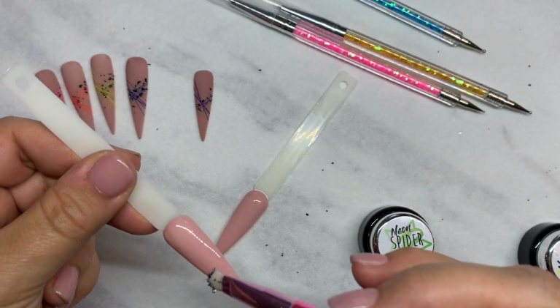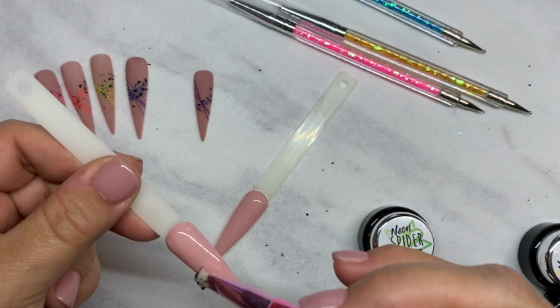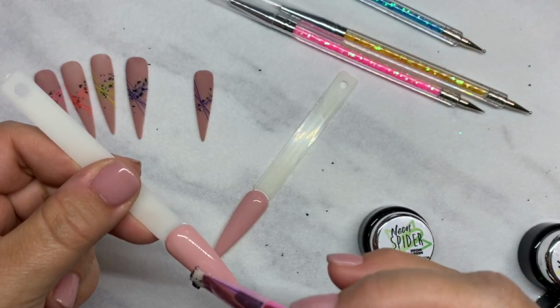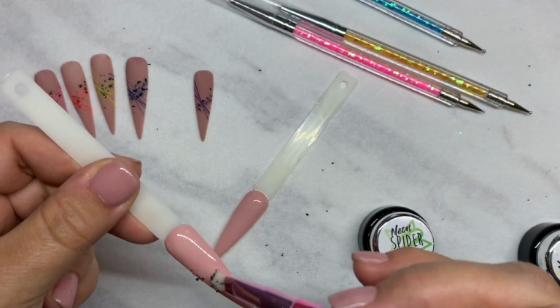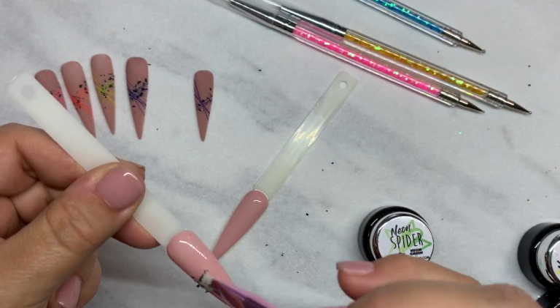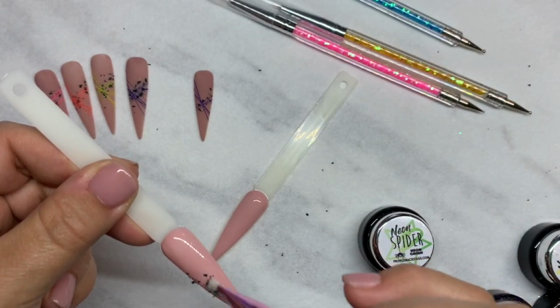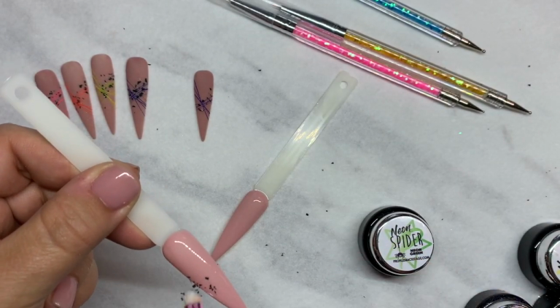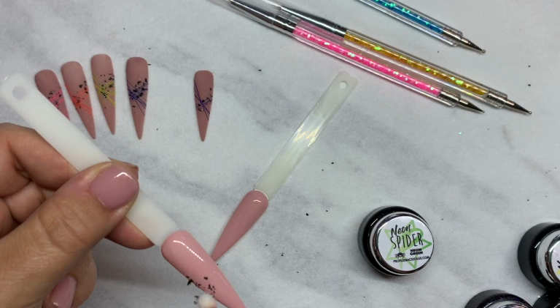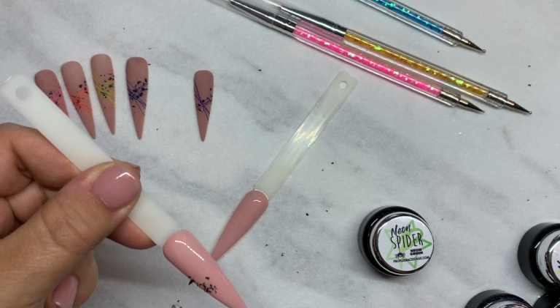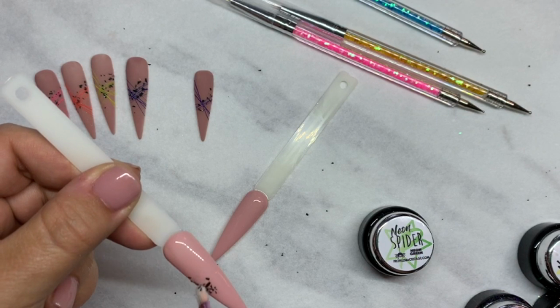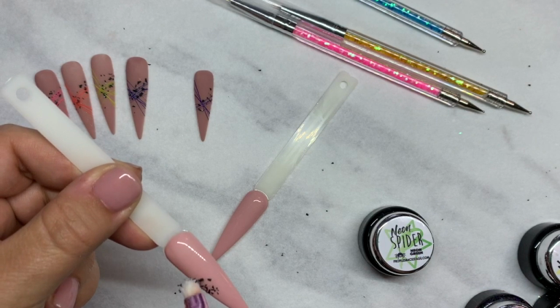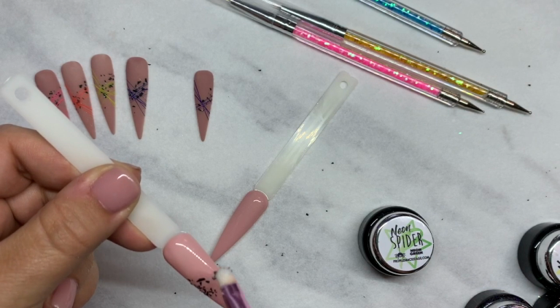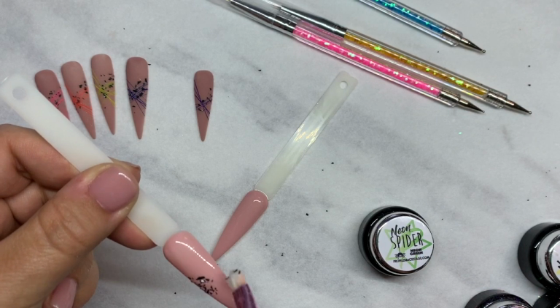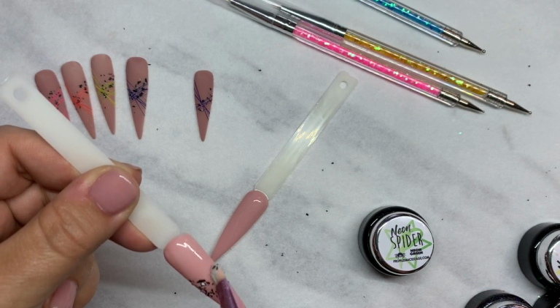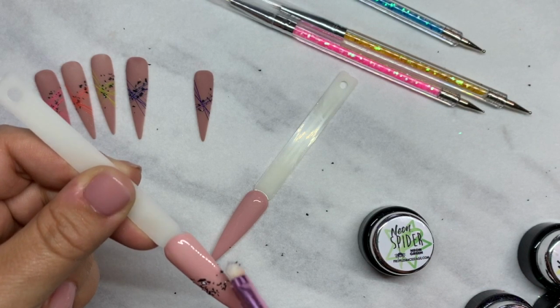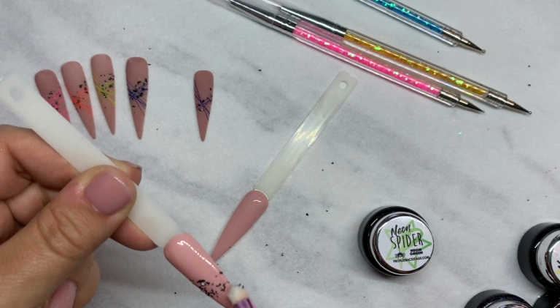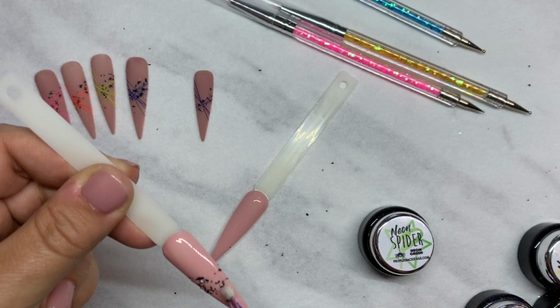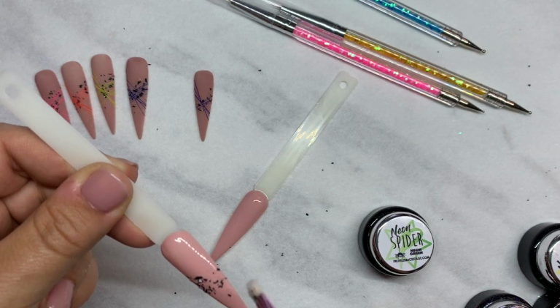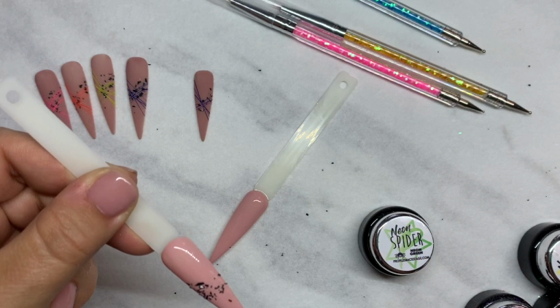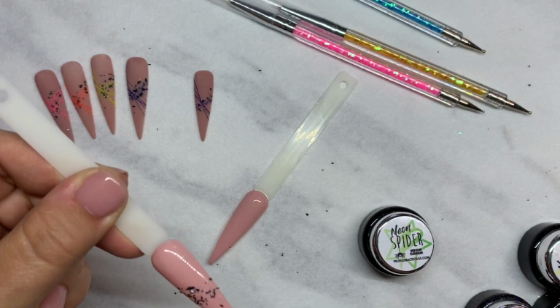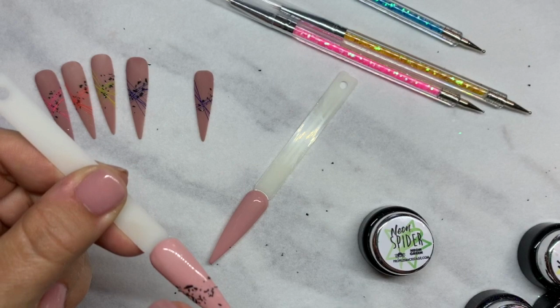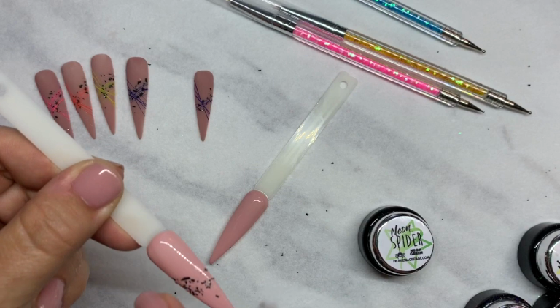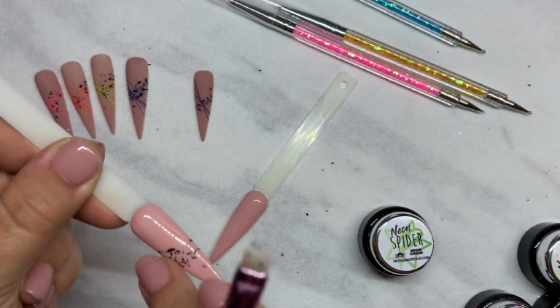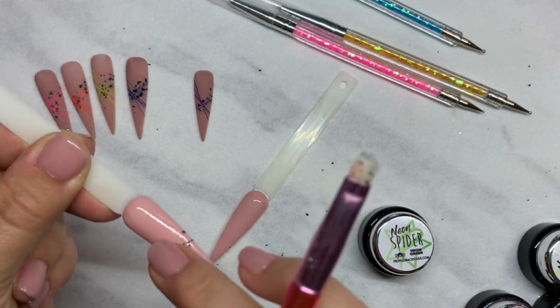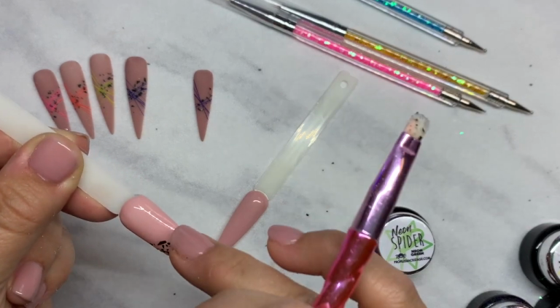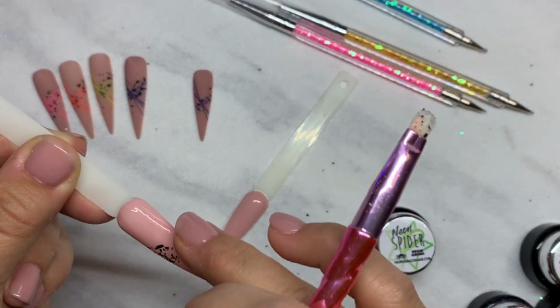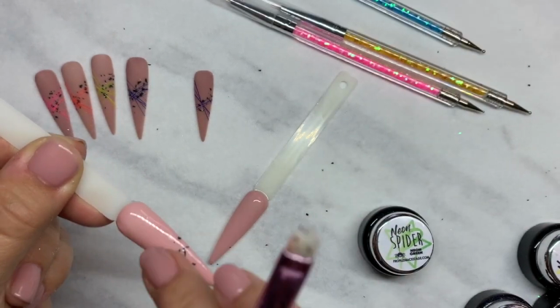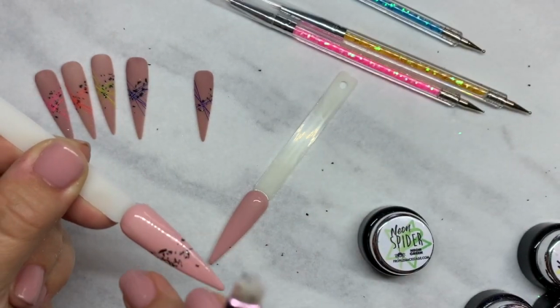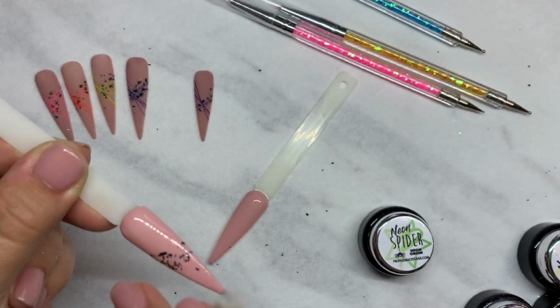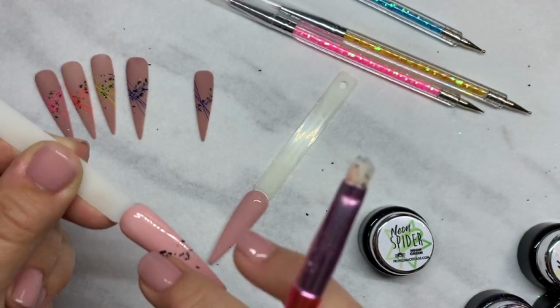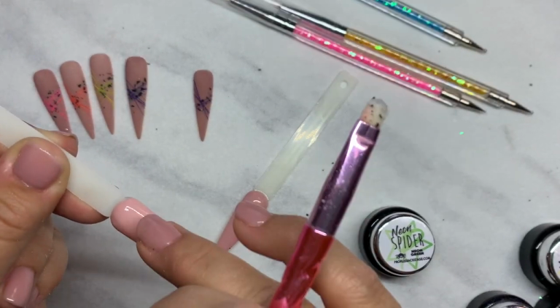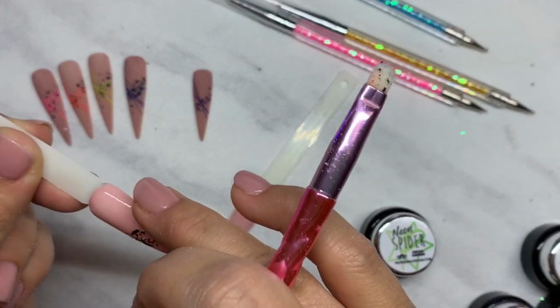Now we're going to do this again. This time I'll put on Outshine for a shiny top so you guys can see the difference between the two. Just put your Micro Mylar Shreds on there, press in, and top coat.